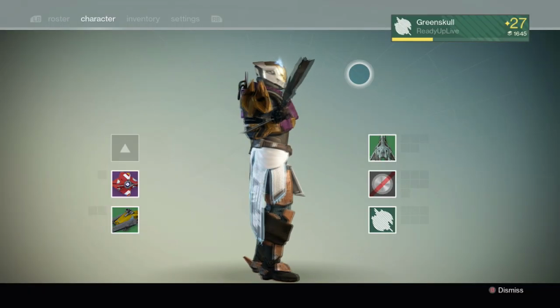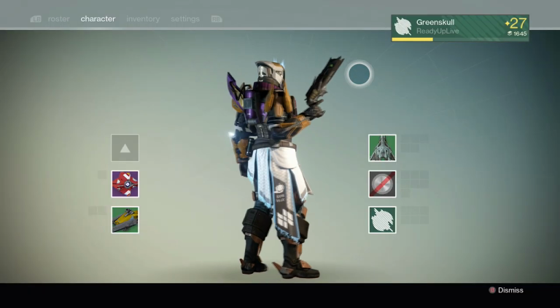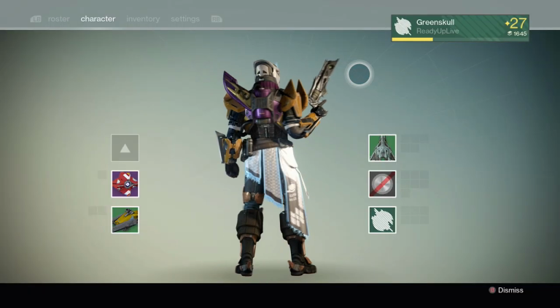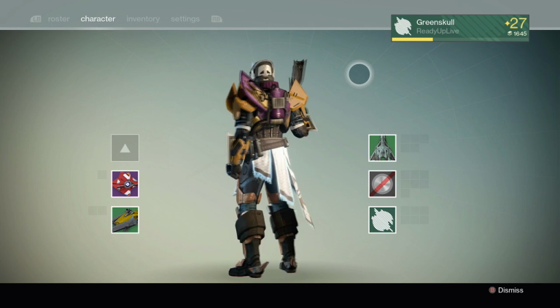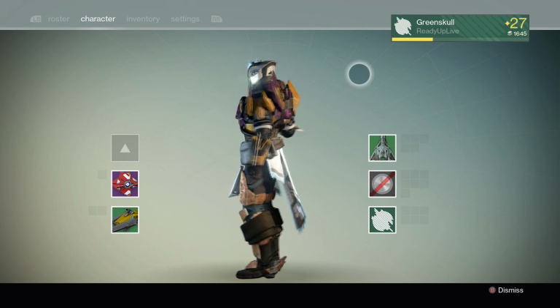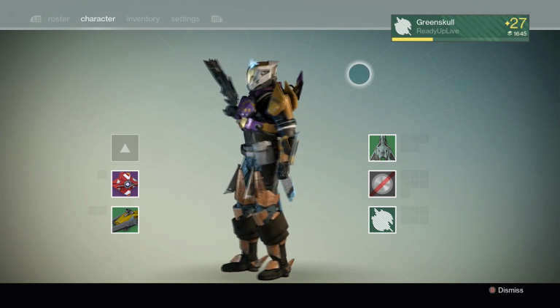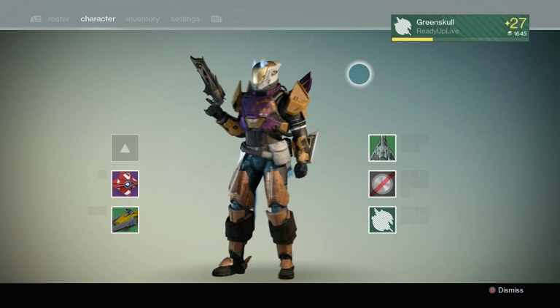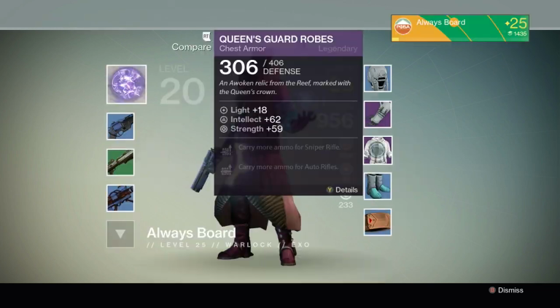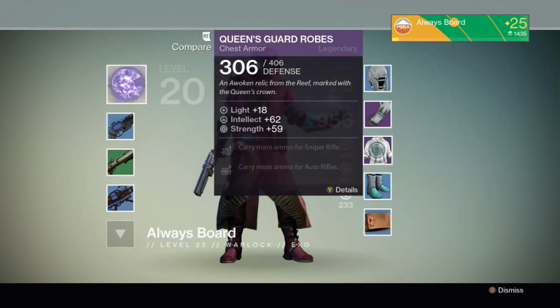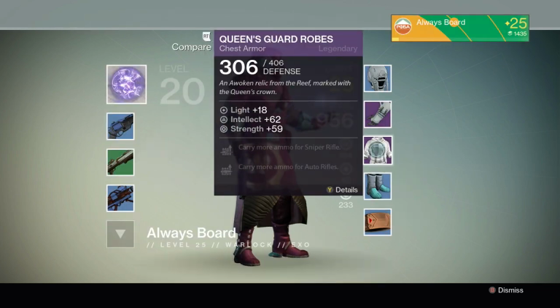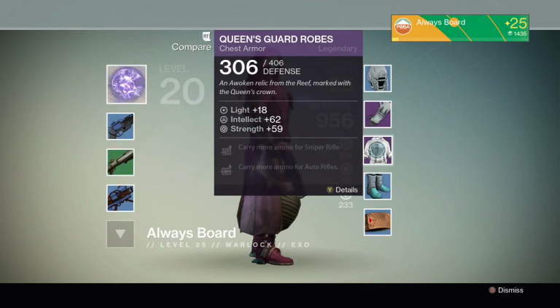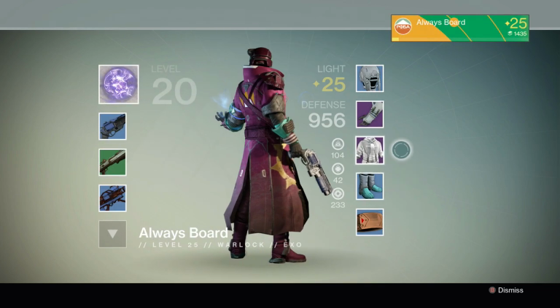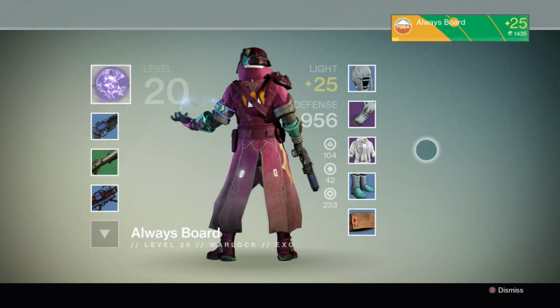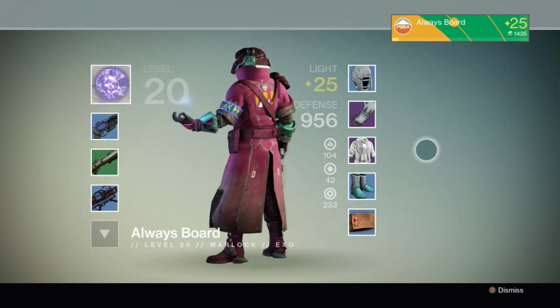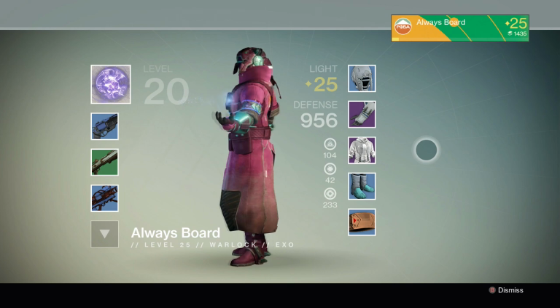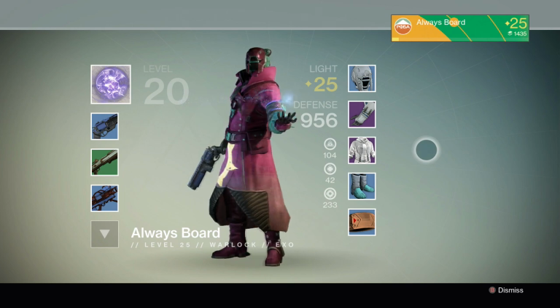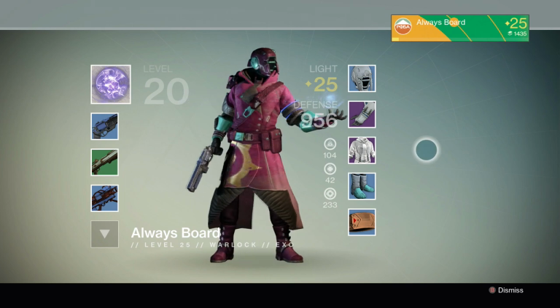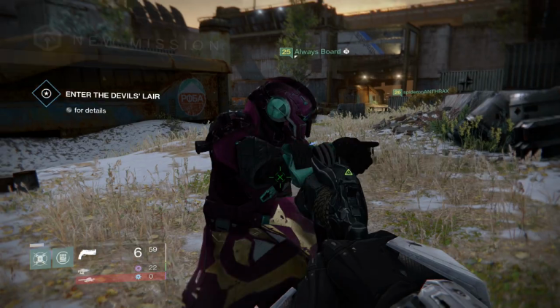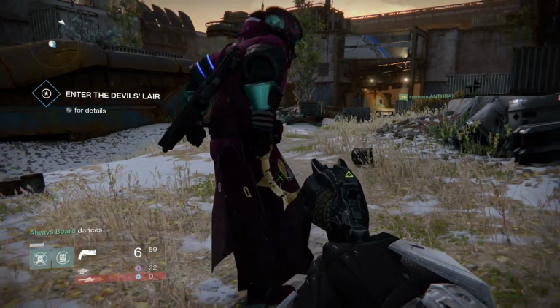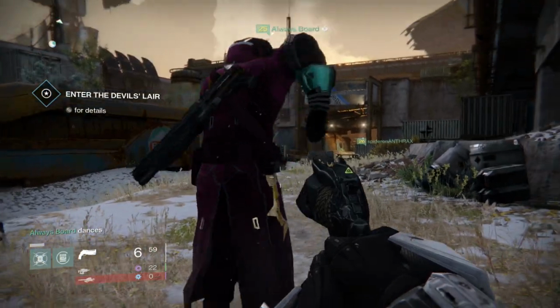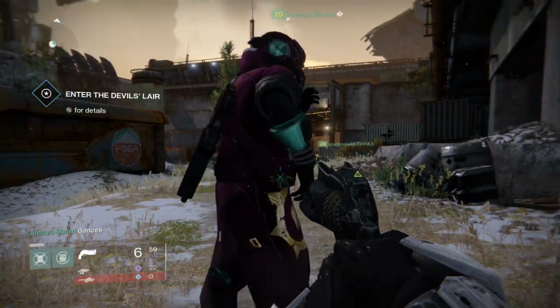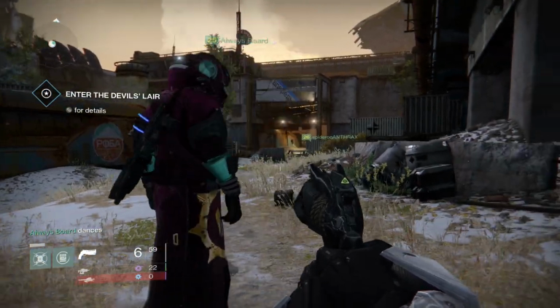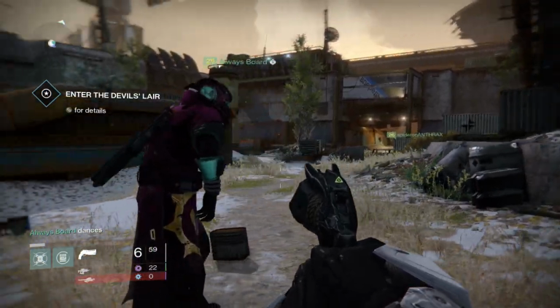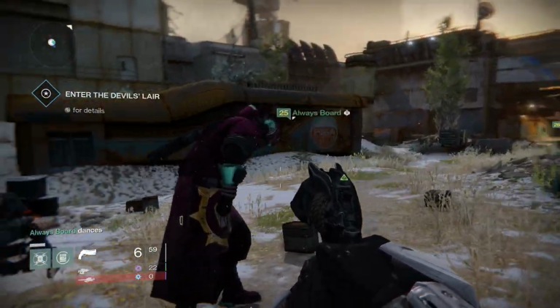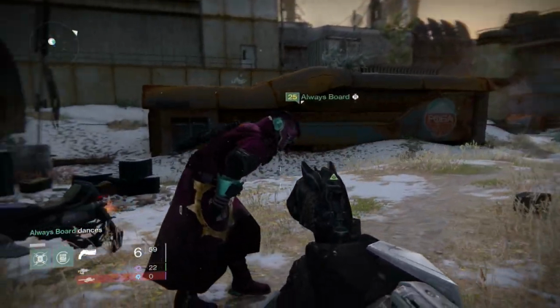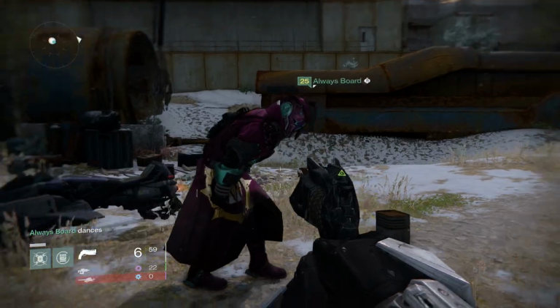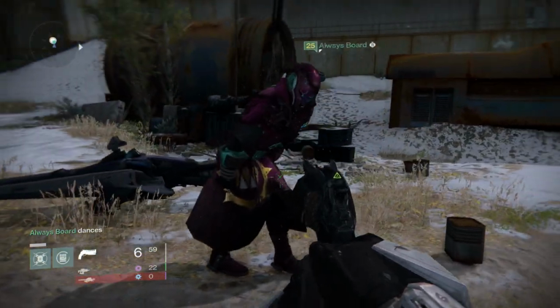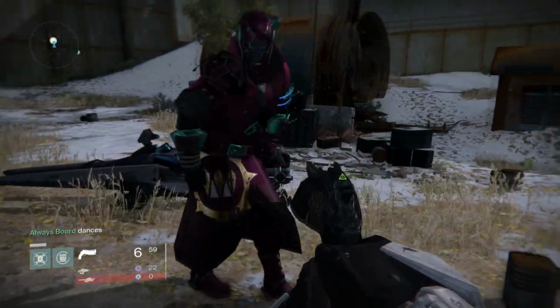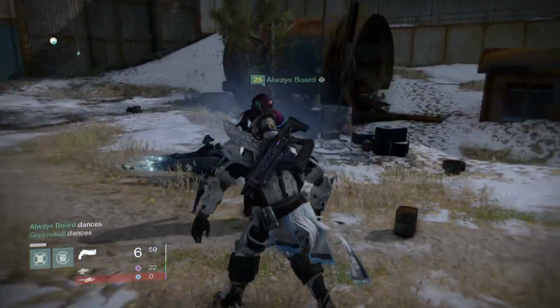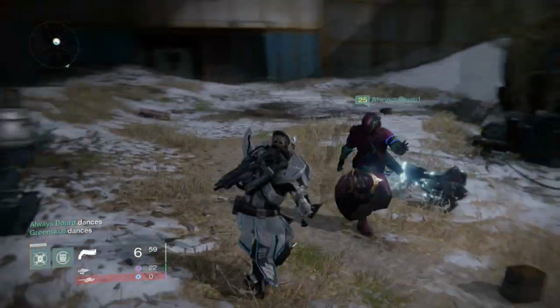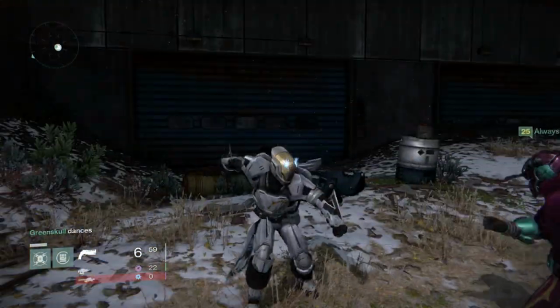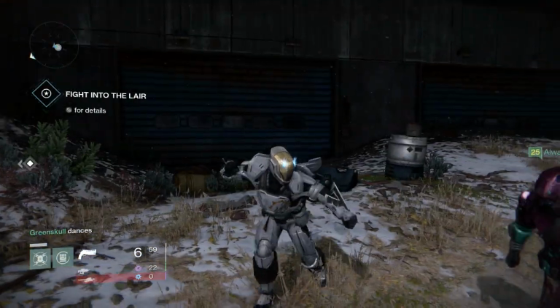And my buddy, who's a warlock — this is what he got, he got the robes, and they're also very nice, look at that, so gold, so shiny! Here he is doing a little dance, we were happy about it. Be sure to go grab this yourself, complete those bounties, get some awesome stuff from the Queen.